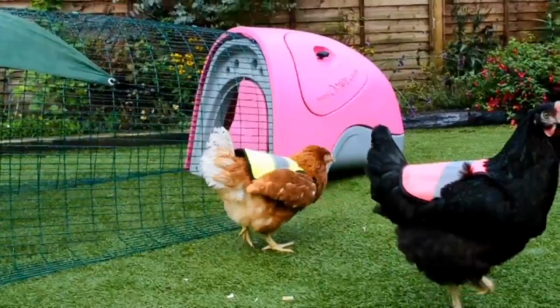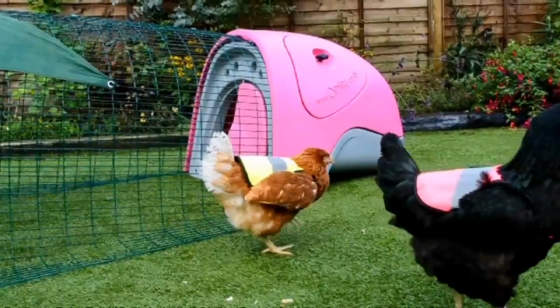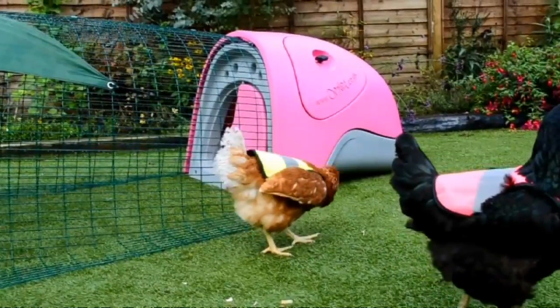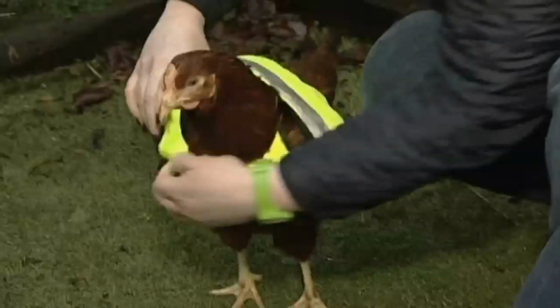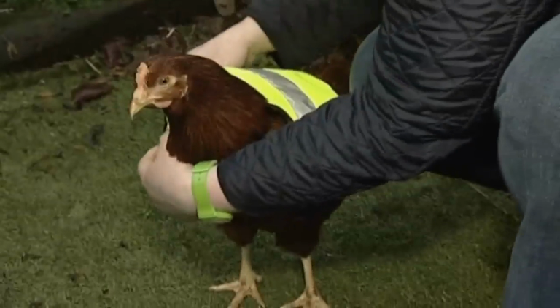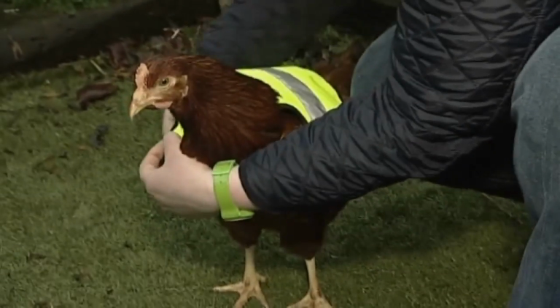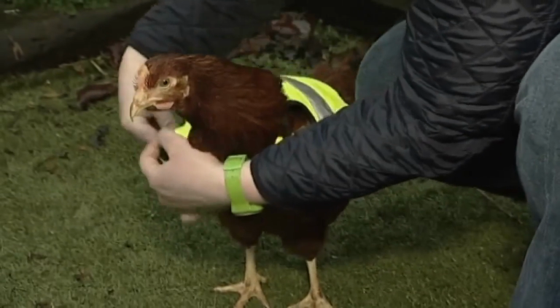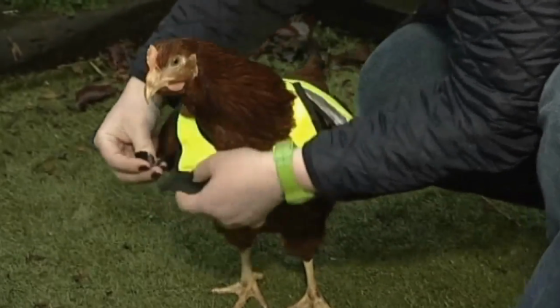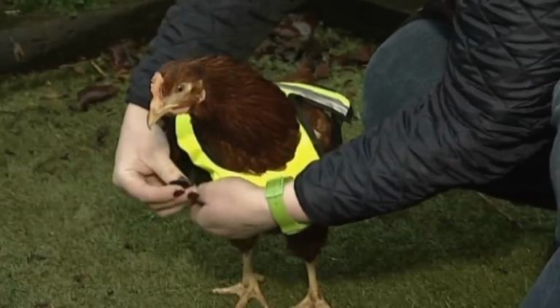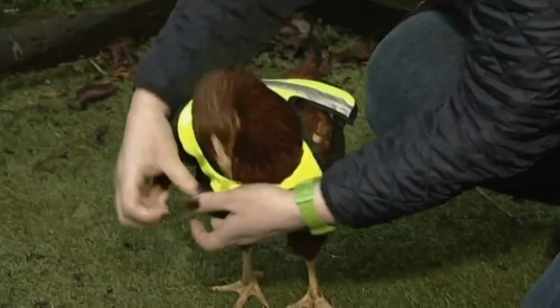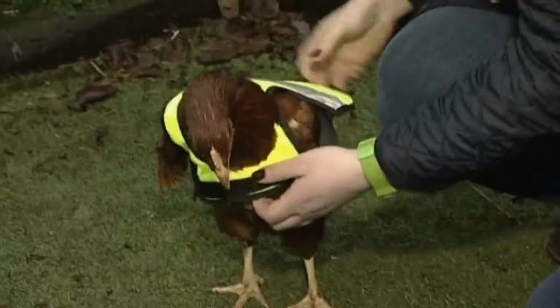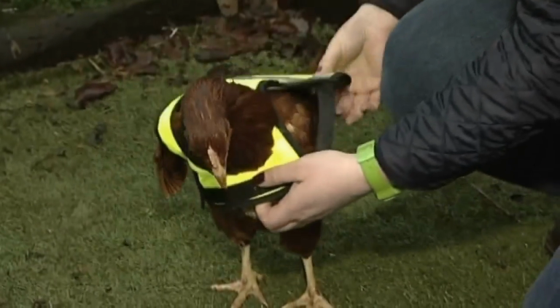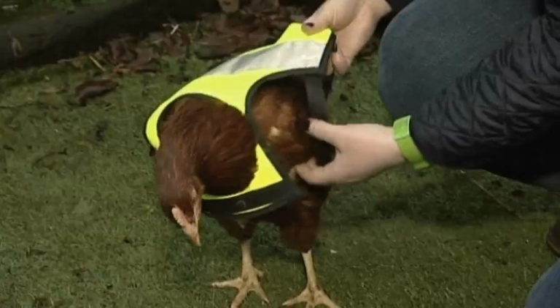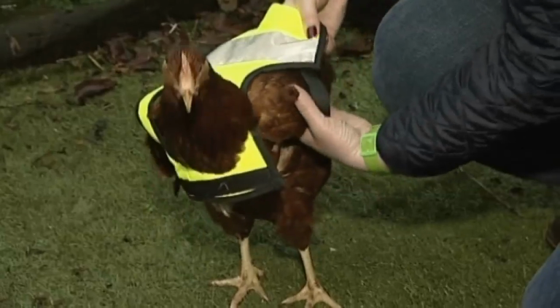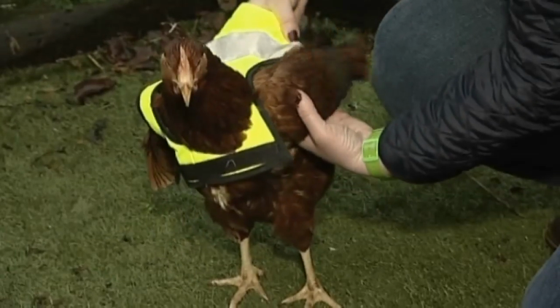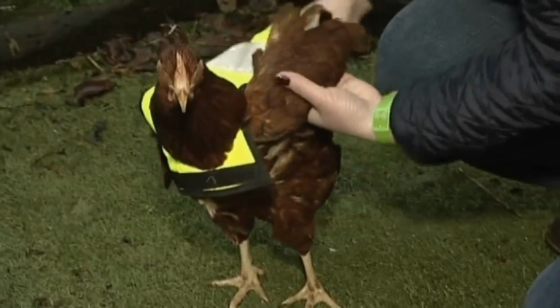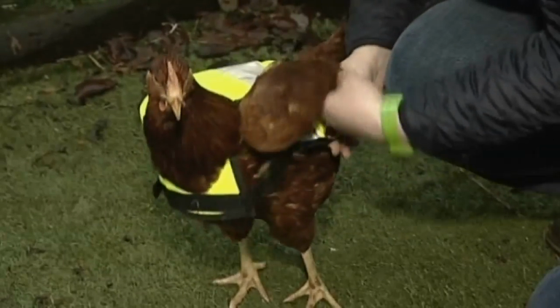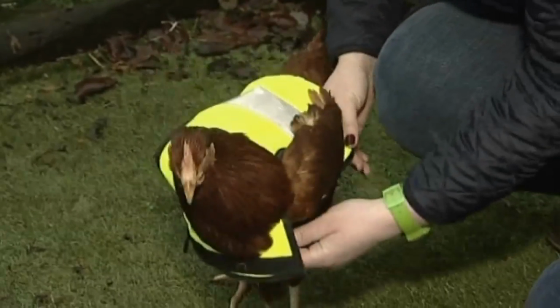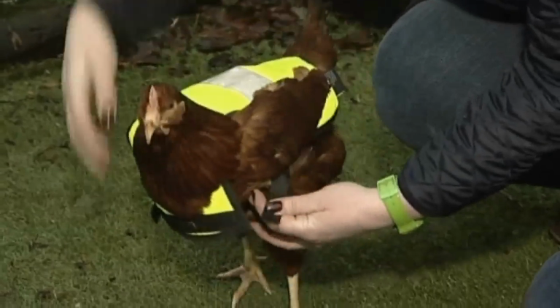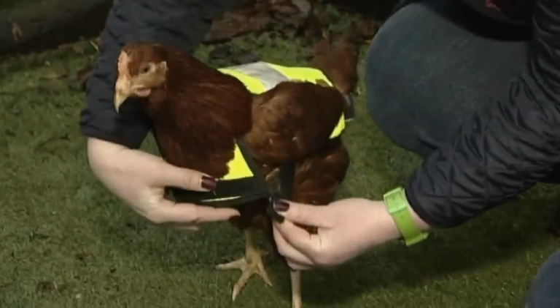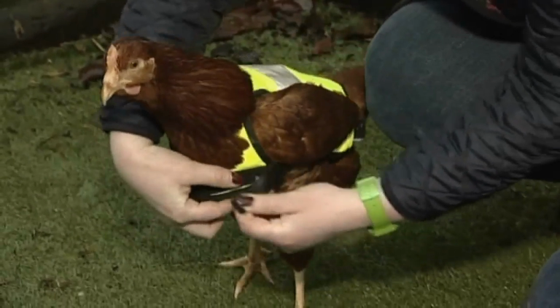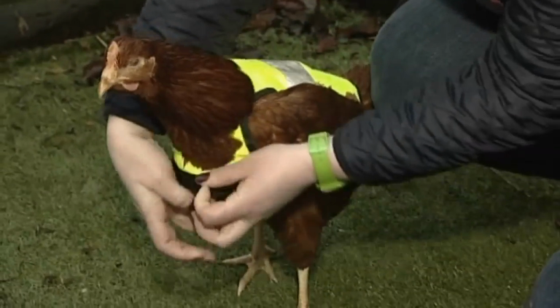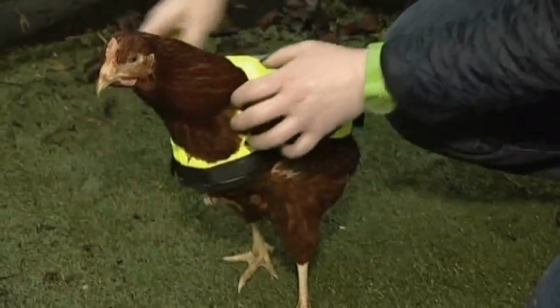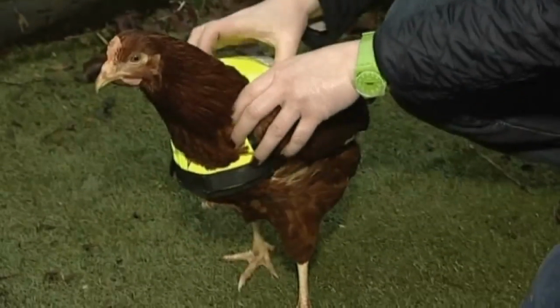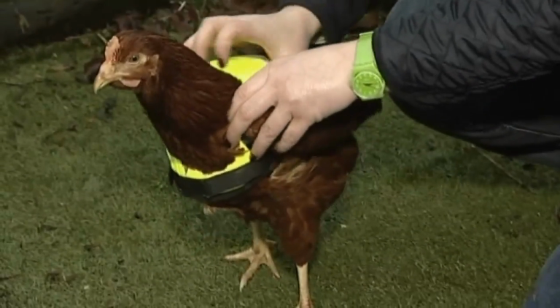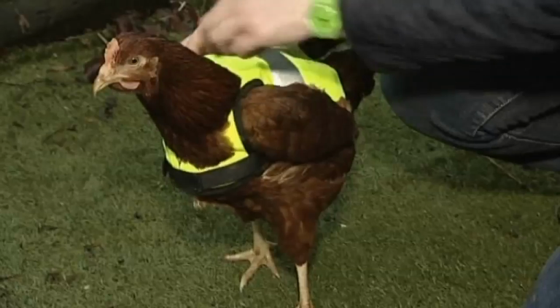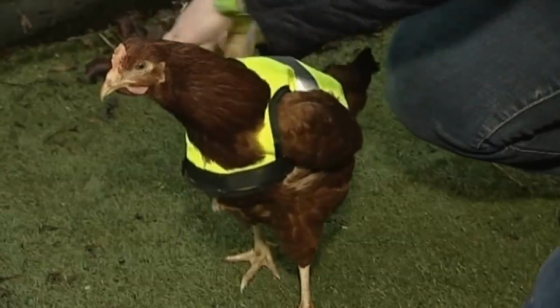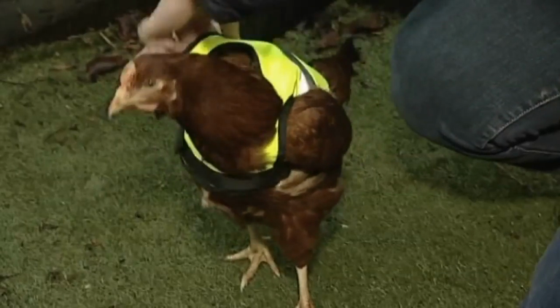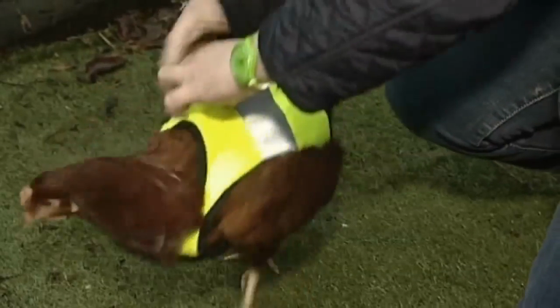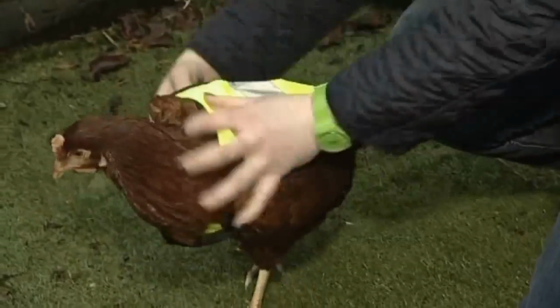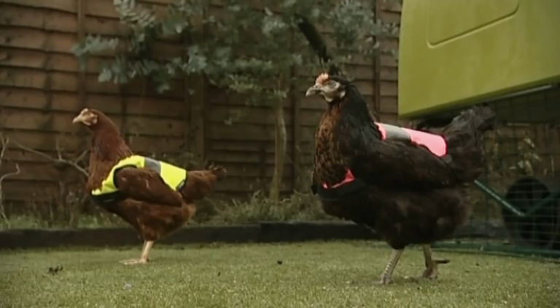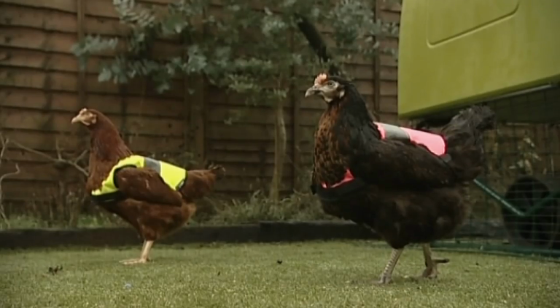They seem to really like them. It takes them just a few seconds to get used to it. They're really tailored and well shaped, so they leave their wings free and they can carry on all their normal chicken duties like dust bathing and scratching around with them on.